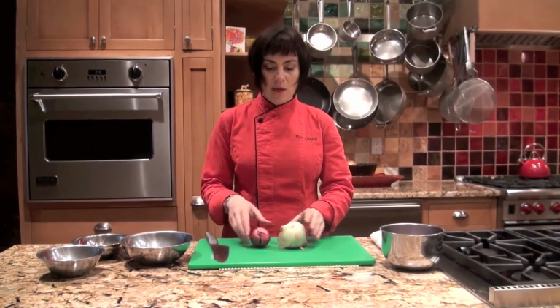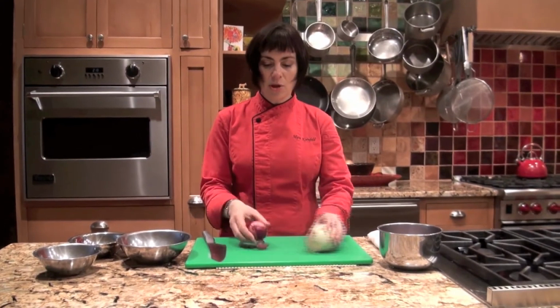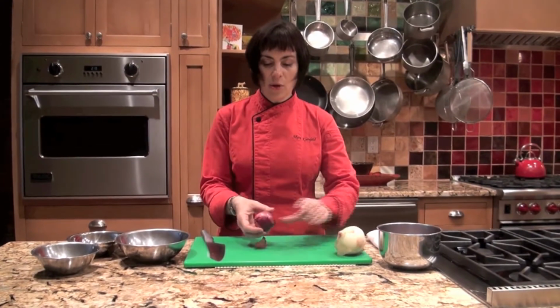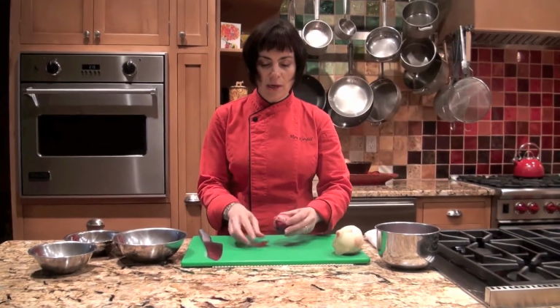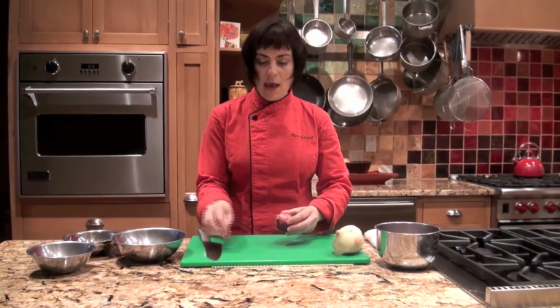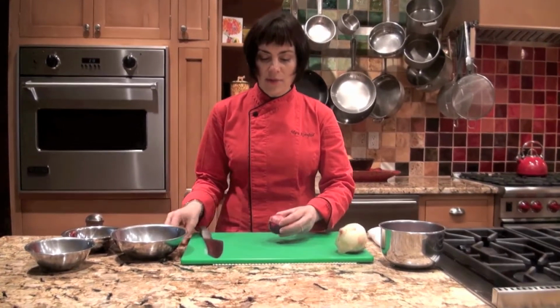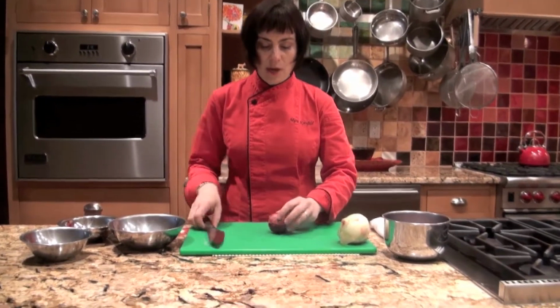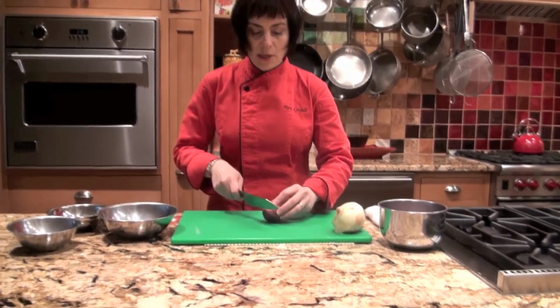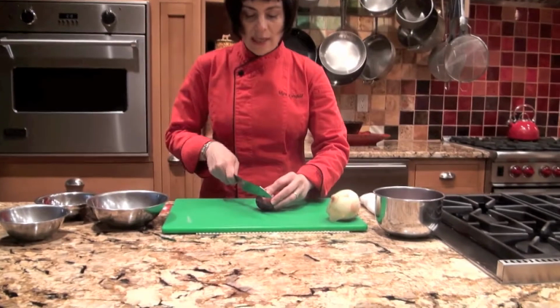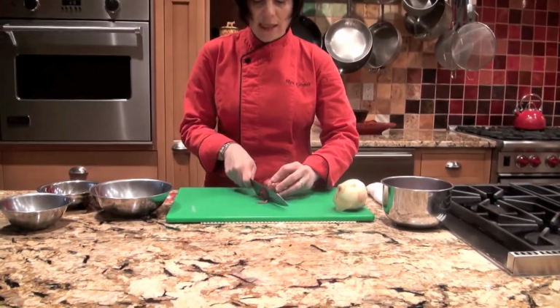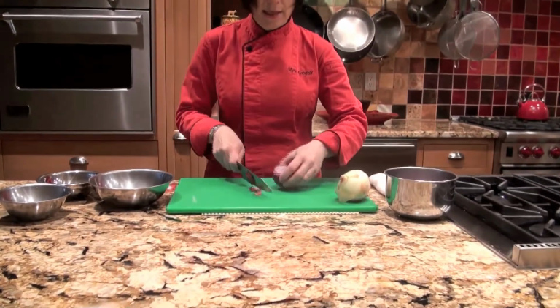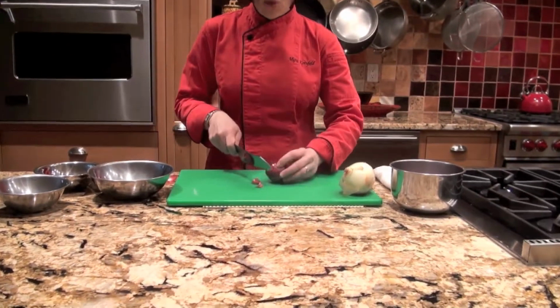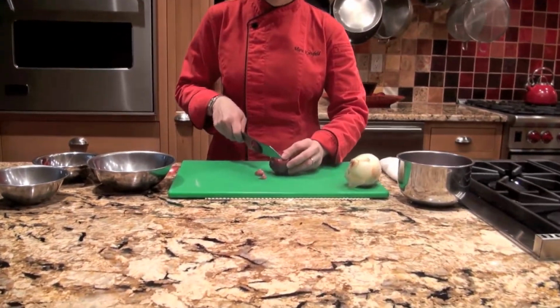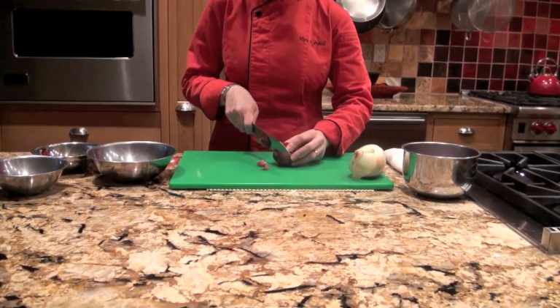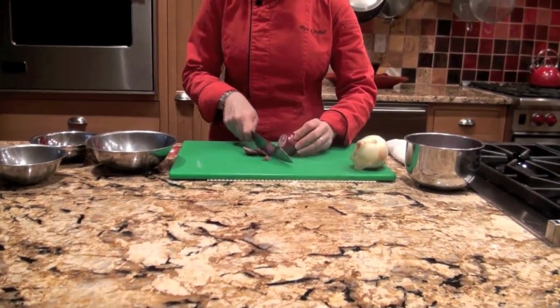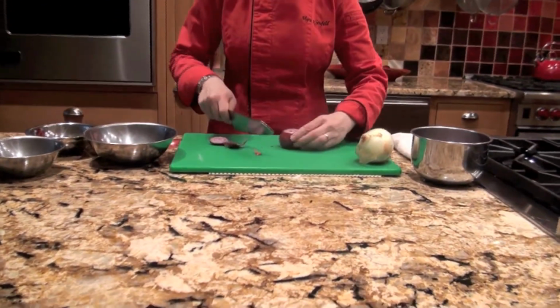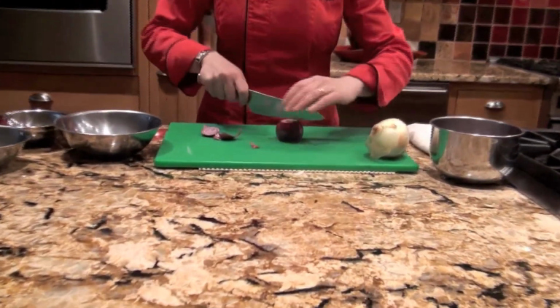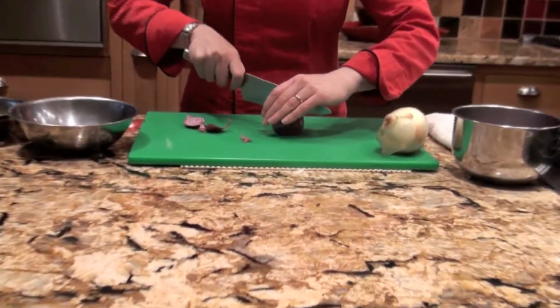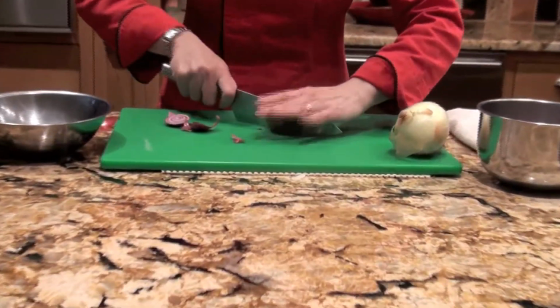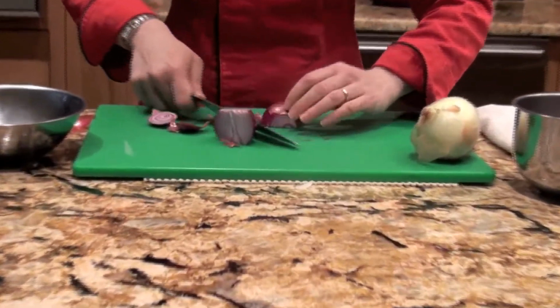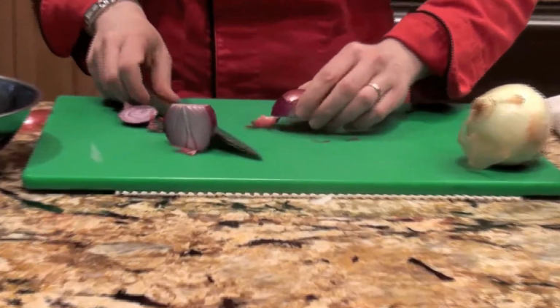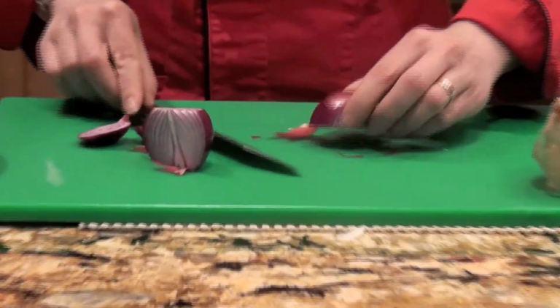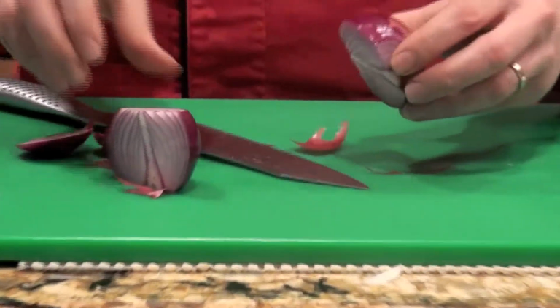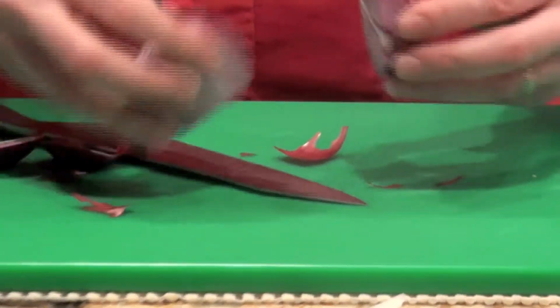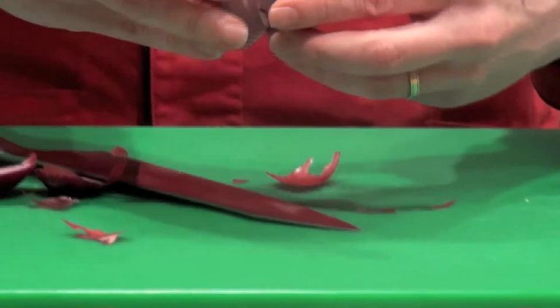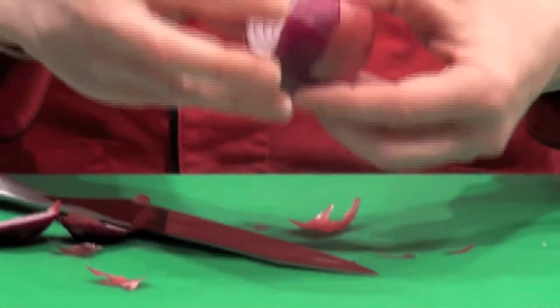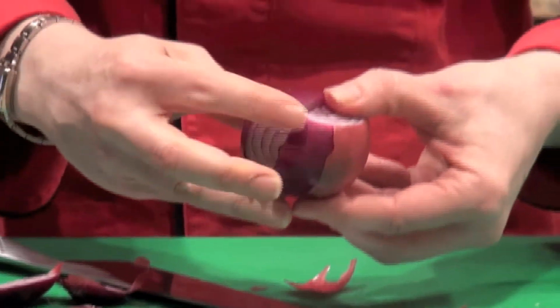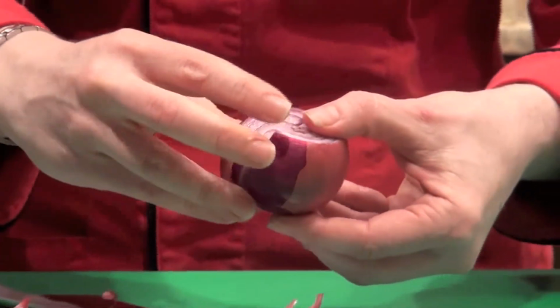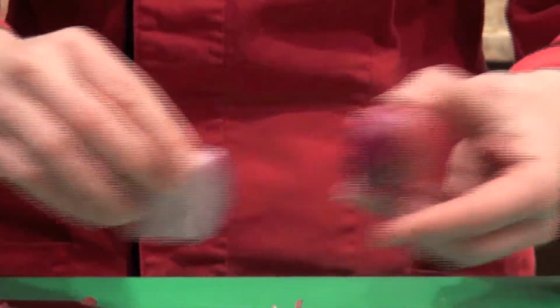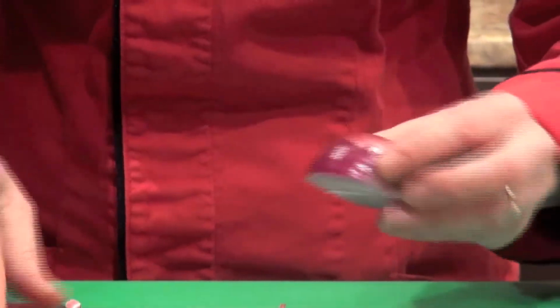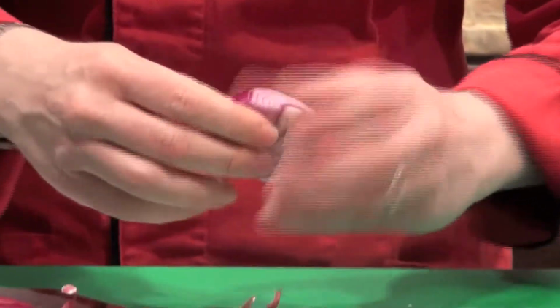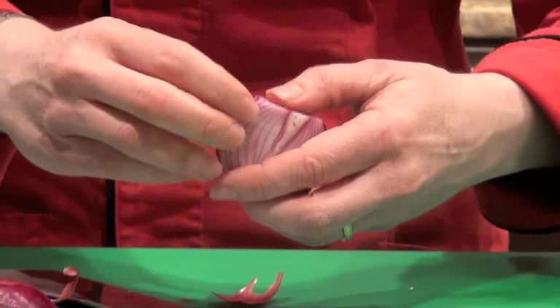I'm starting with a red onion, and this one I'm going to cut into a salad slice. Red onions tend to be better for salads than white onions — they have better flavor and they're less harsh. Notice how I just cut it down the middle from the root end to the top, and I'll show you again when I do the other onion.